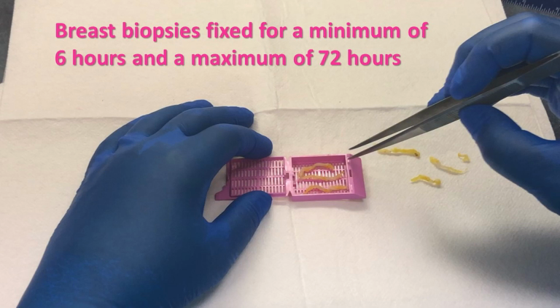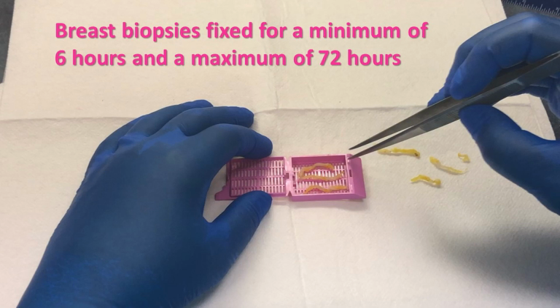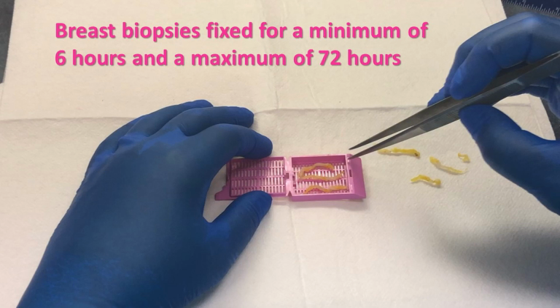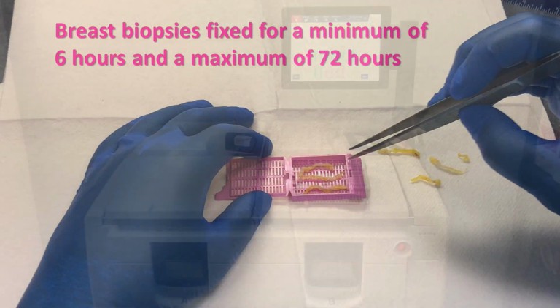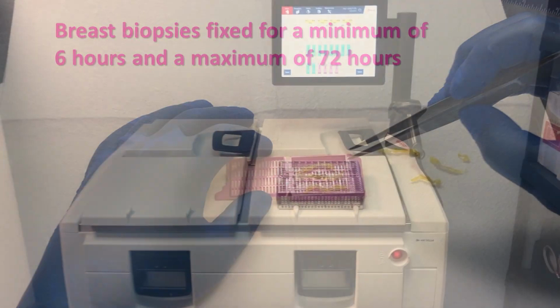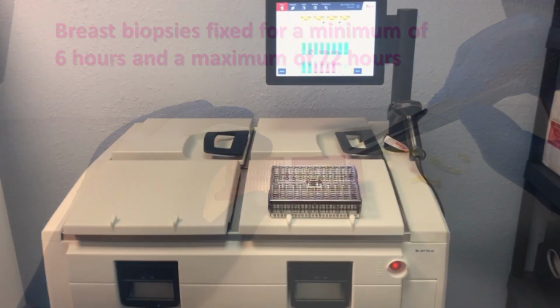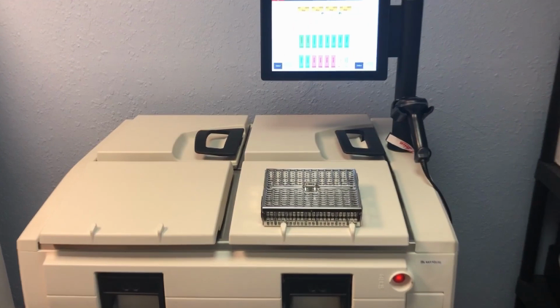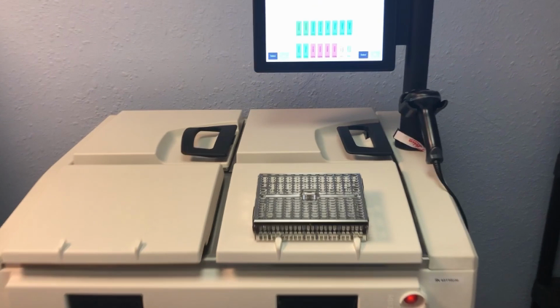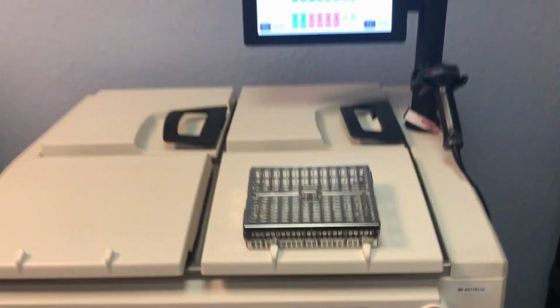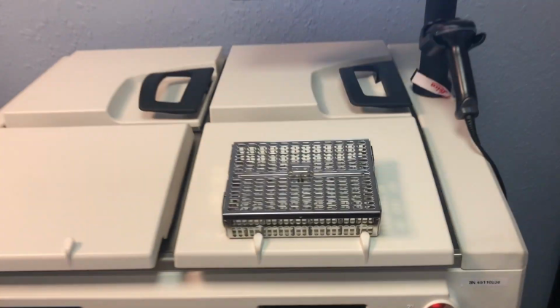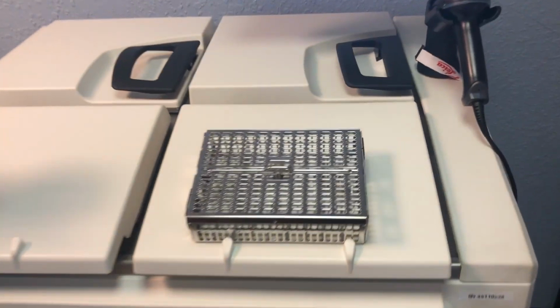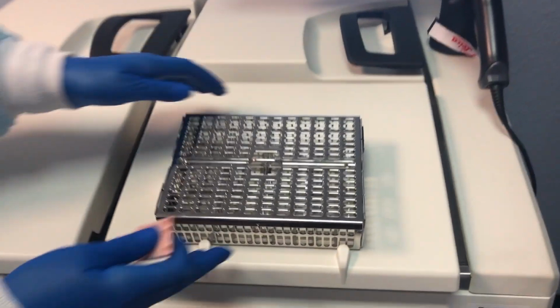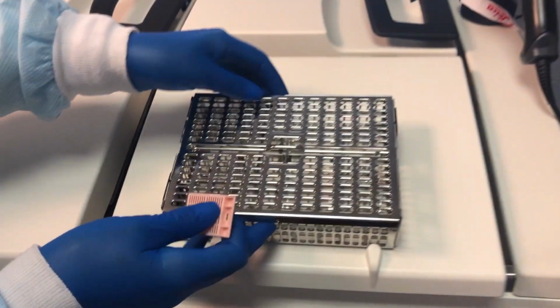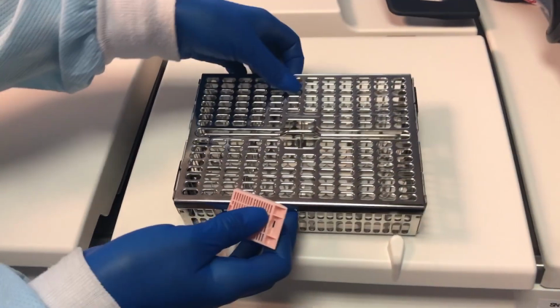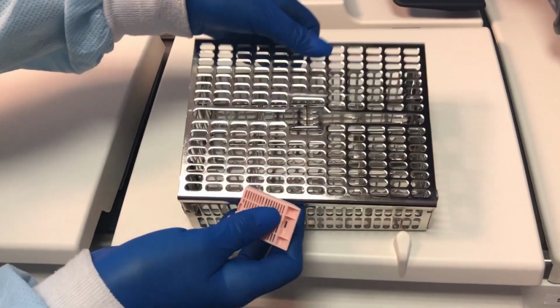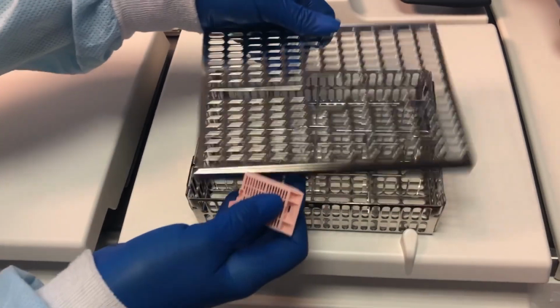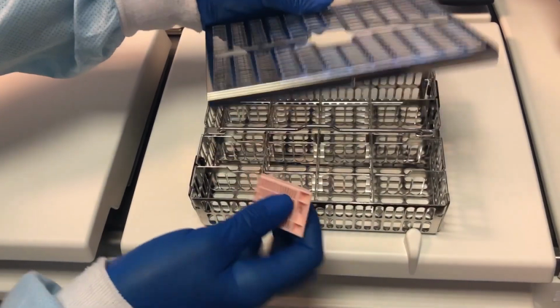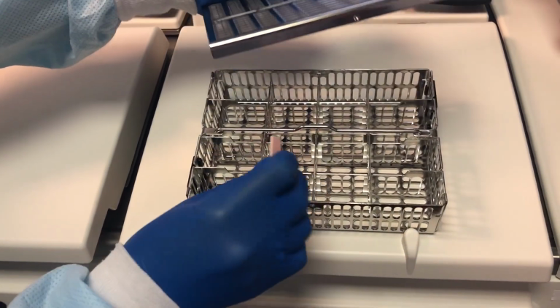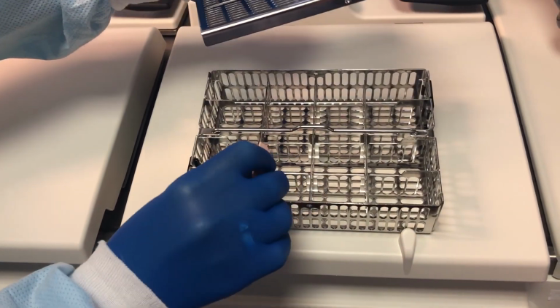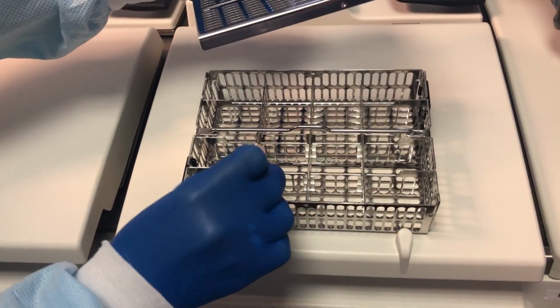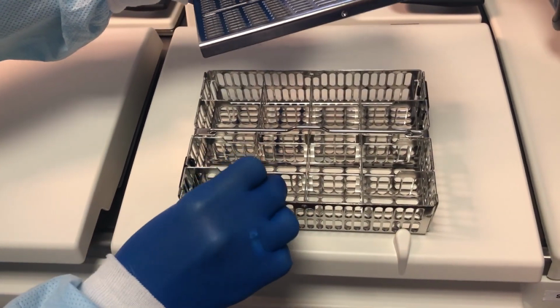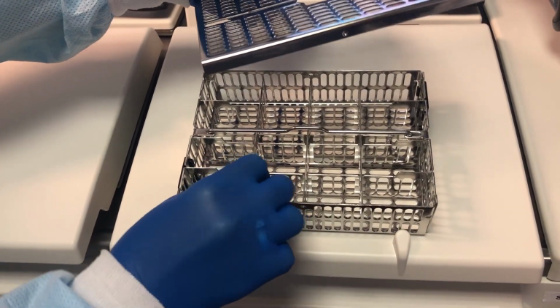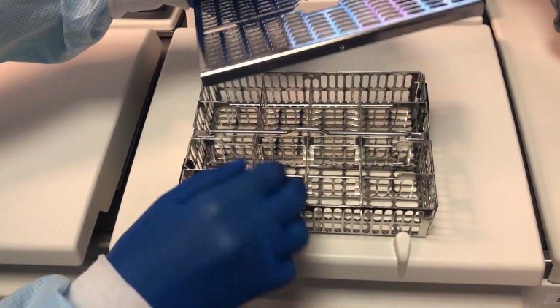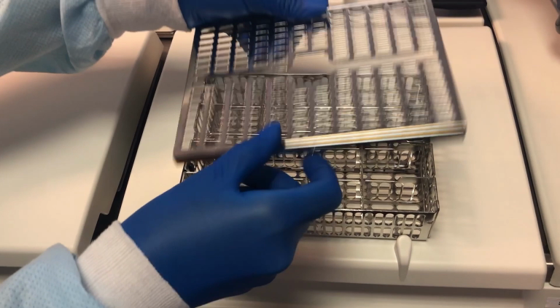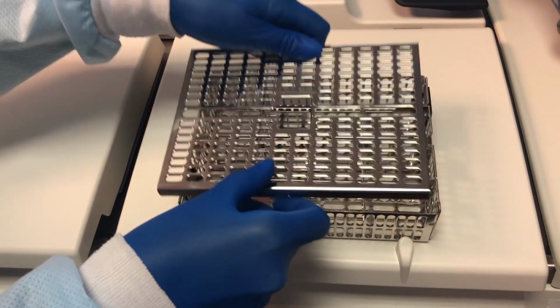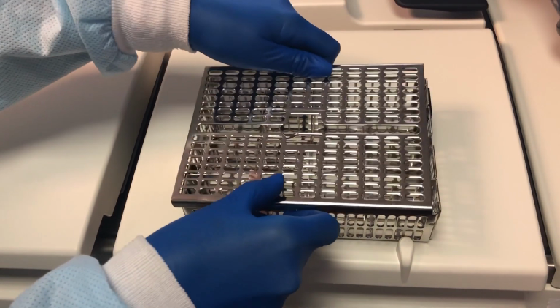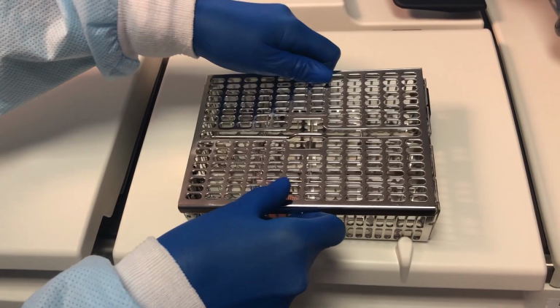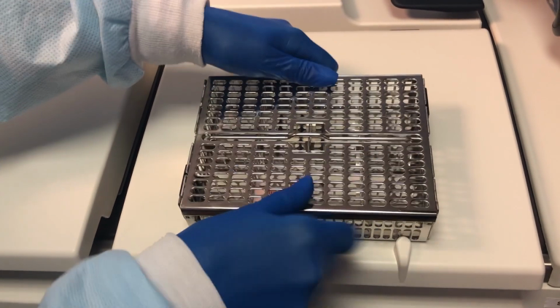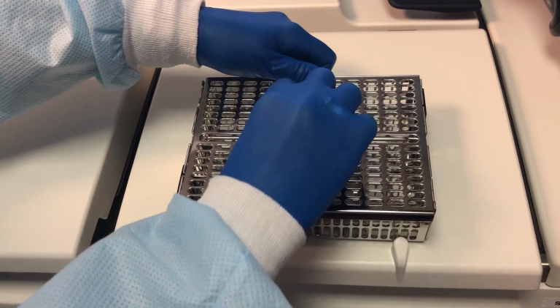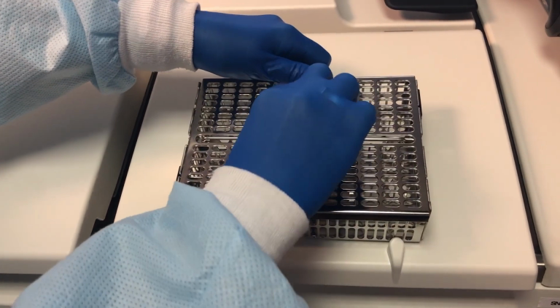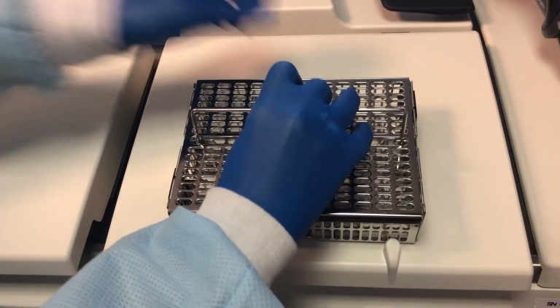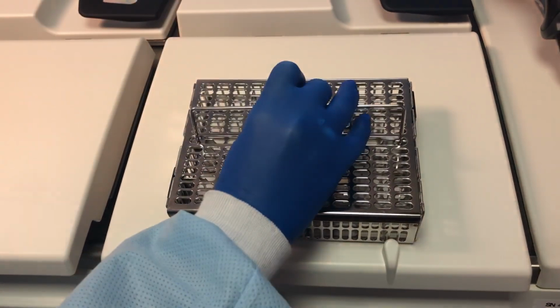Once we place them in the cassettes, we then load them into tissue processors. This processing time can take up to a day, so generally this is something we run with all of our tissue overnight.